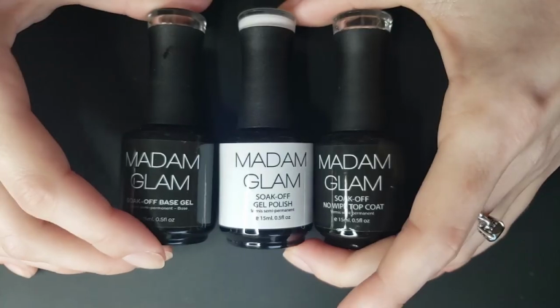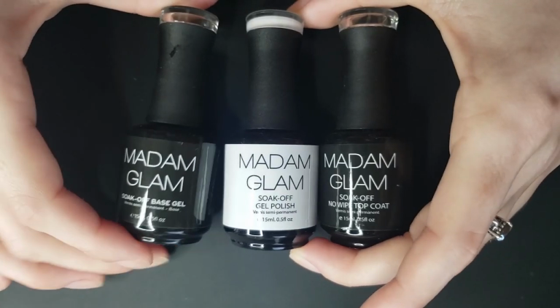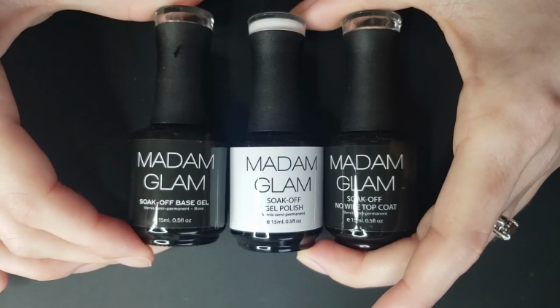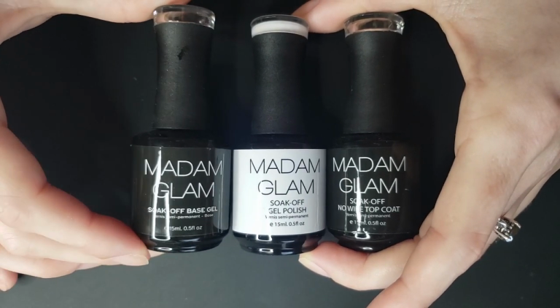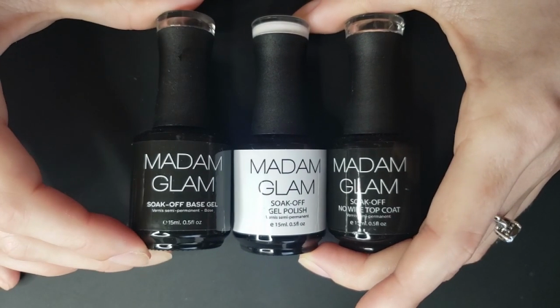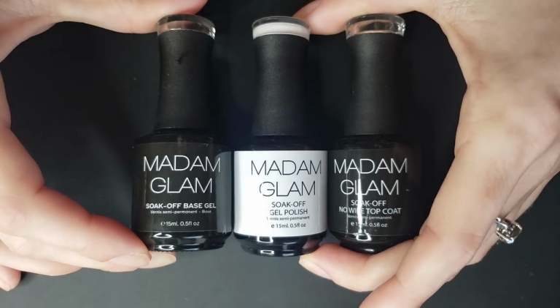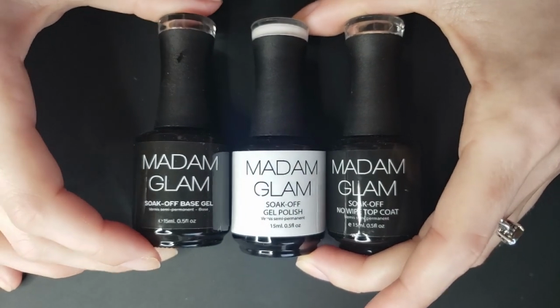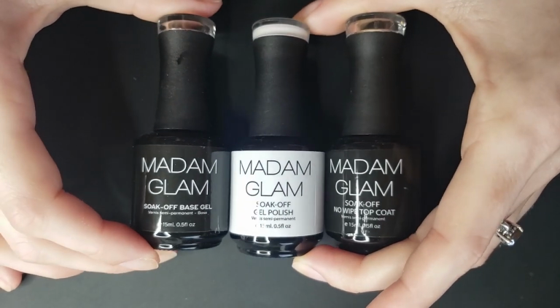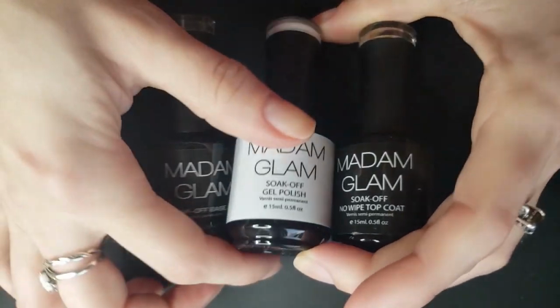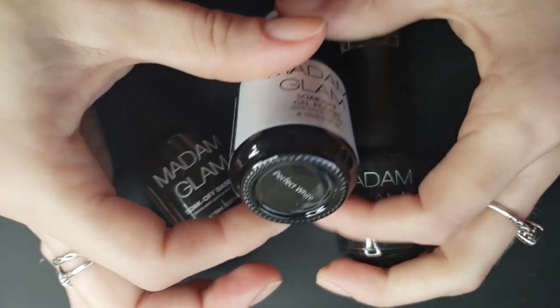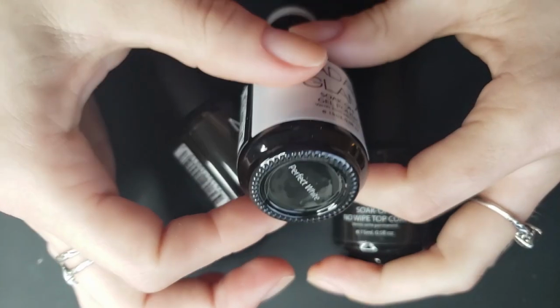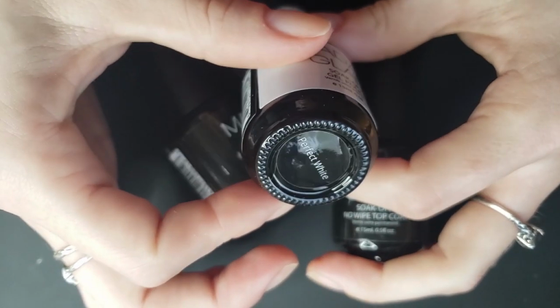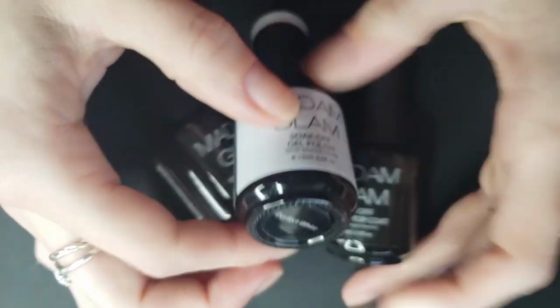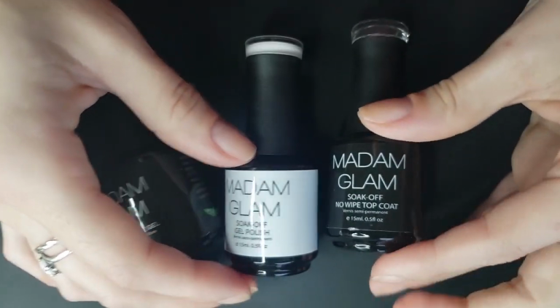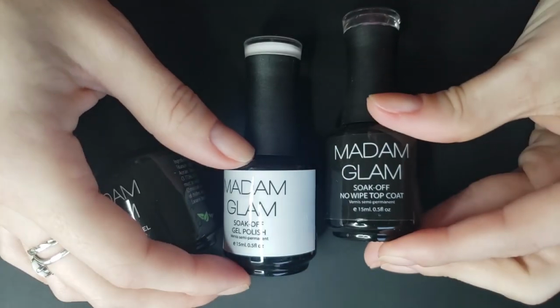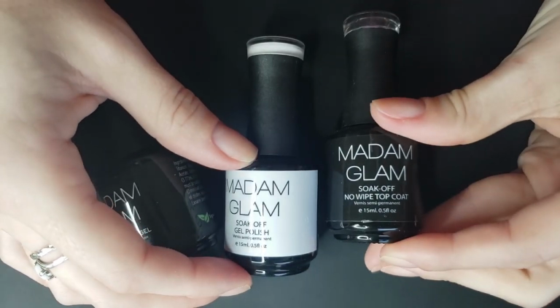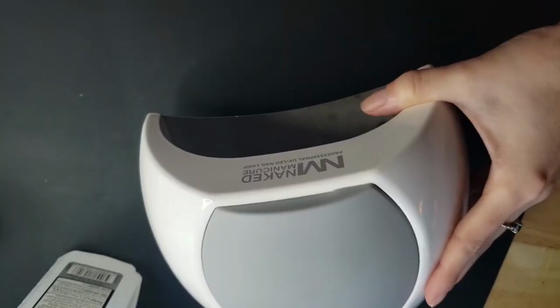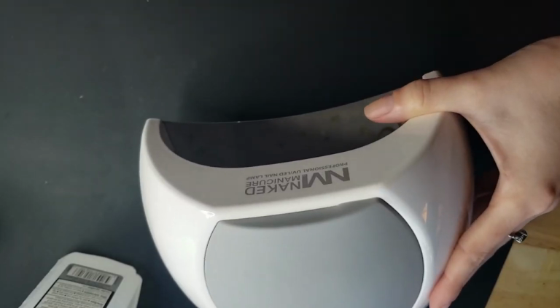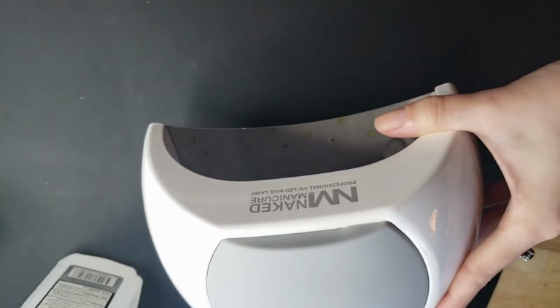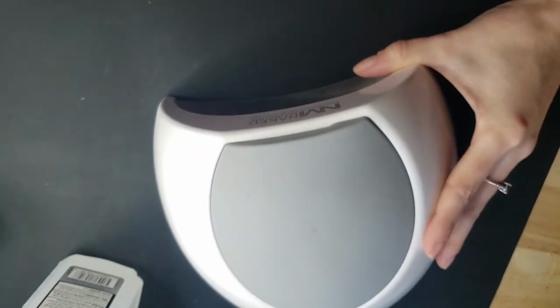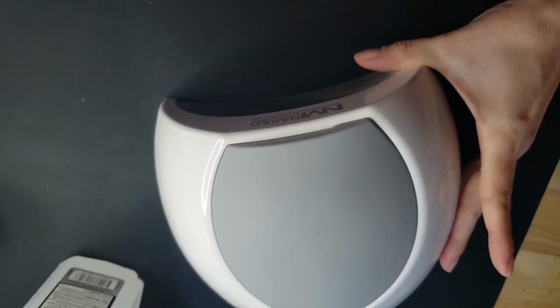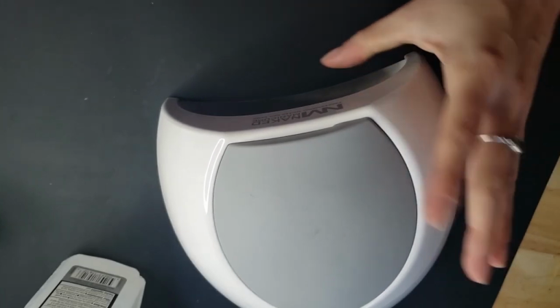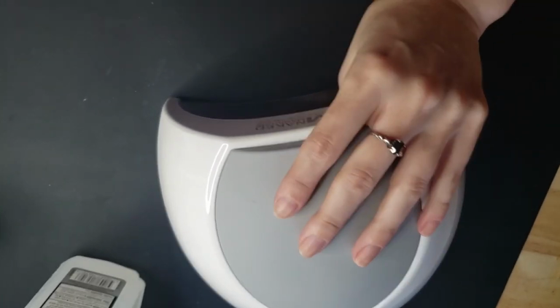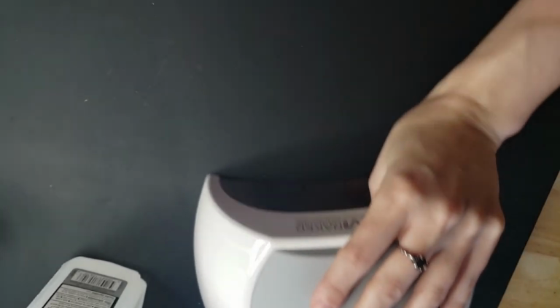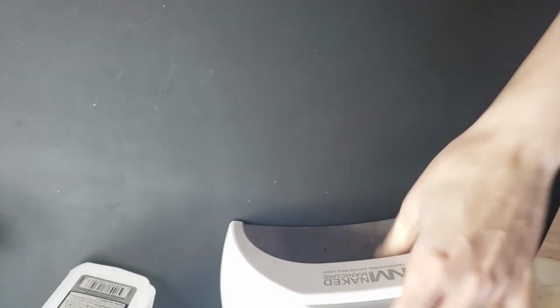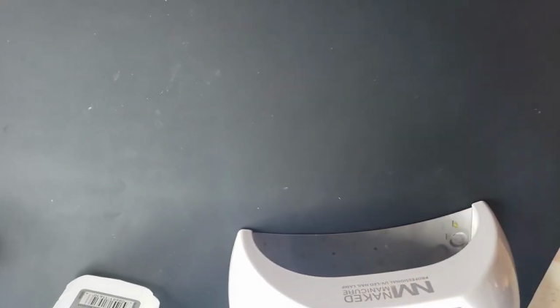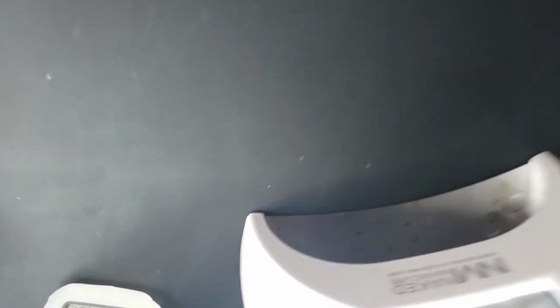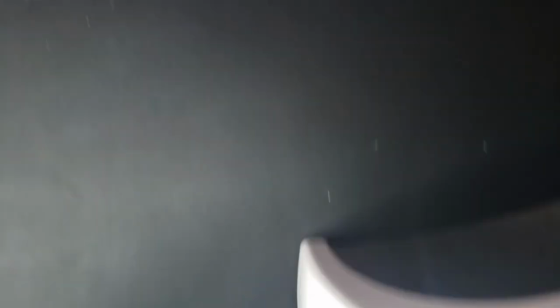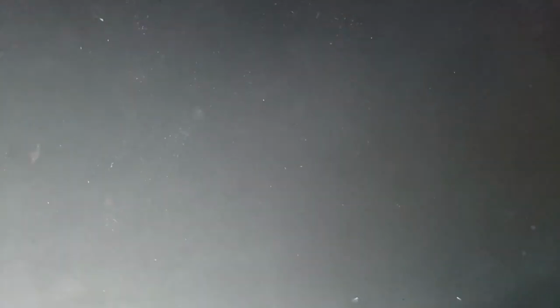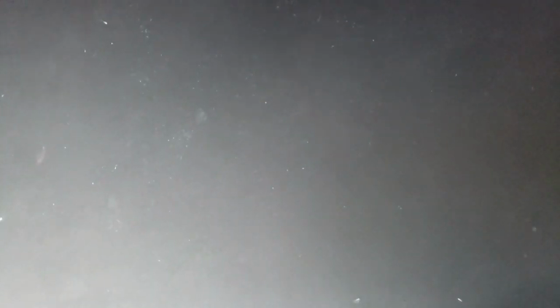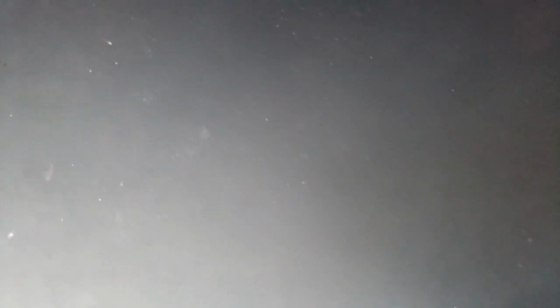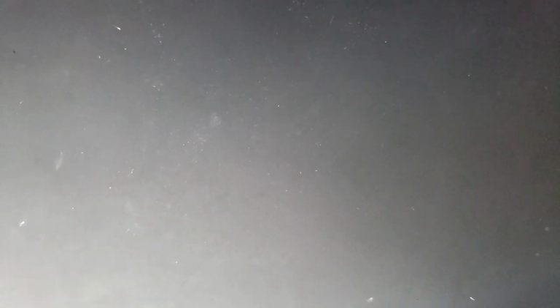I'm going to use the Madame Glam system. These are all PR and I really like them. This is the Soak Off Gel, the Perfect White, and the No Wipe Top Coat. My lamp is from Zoya but it's like the same lamp that a bunch of companies put their name on, so you can get the same thing off of Amazon.